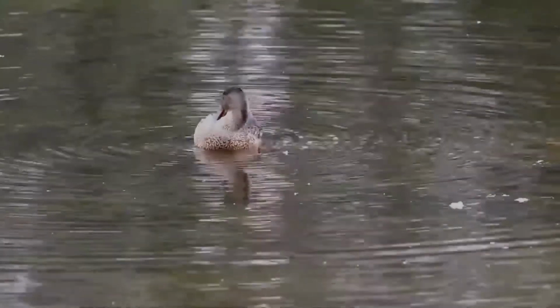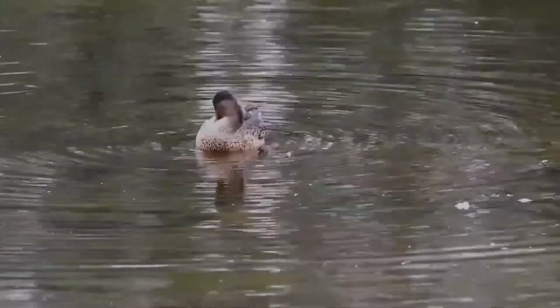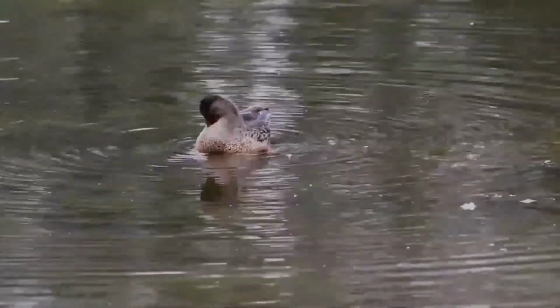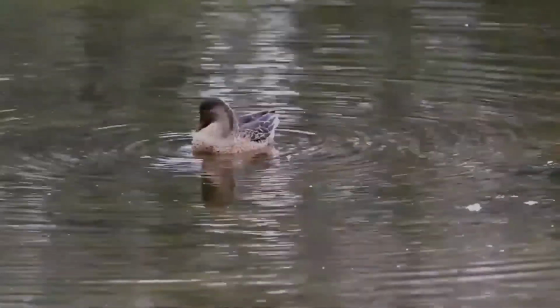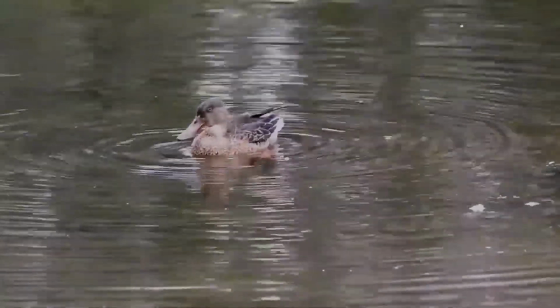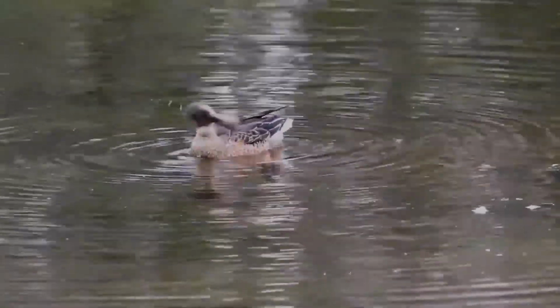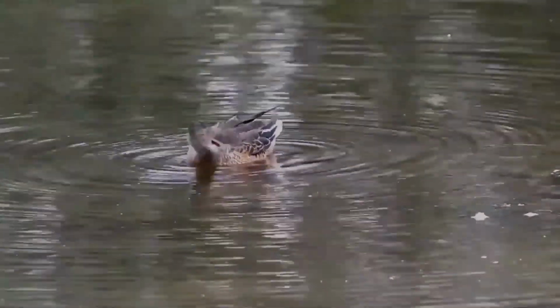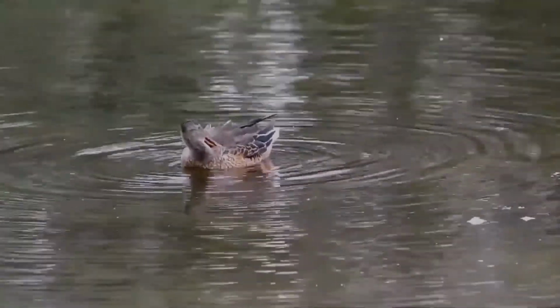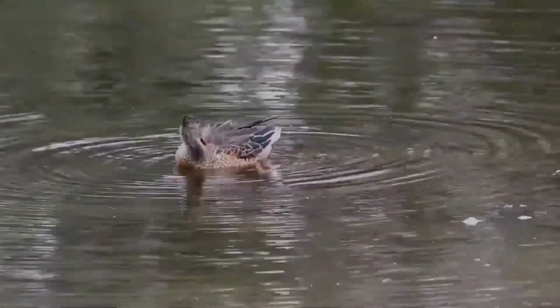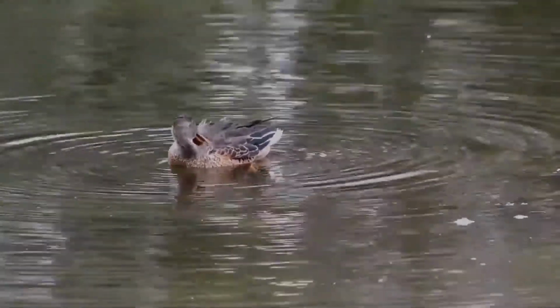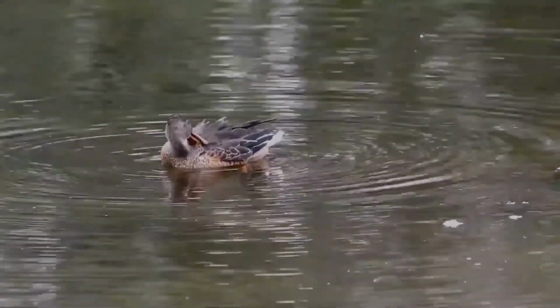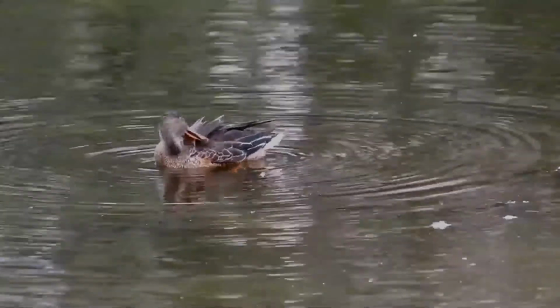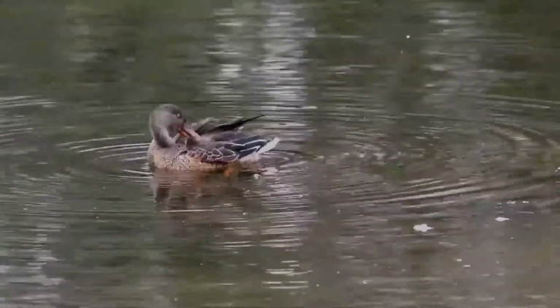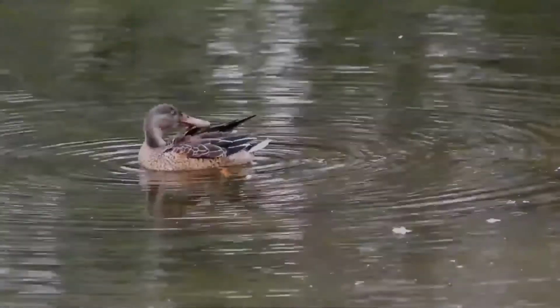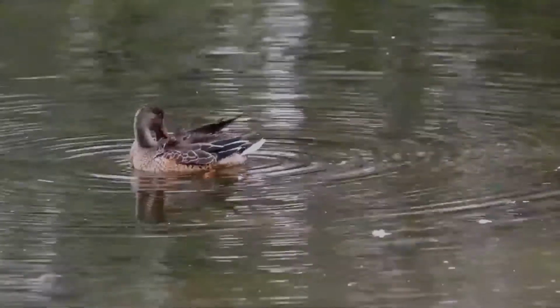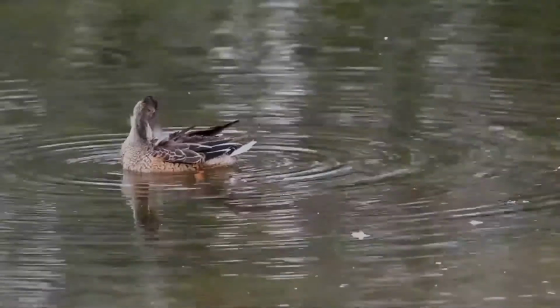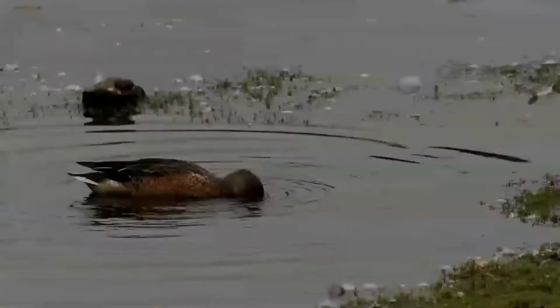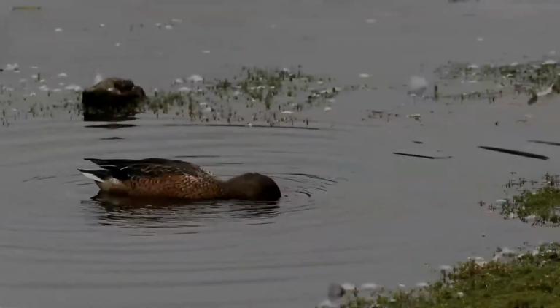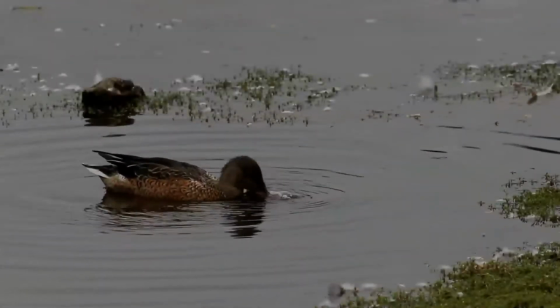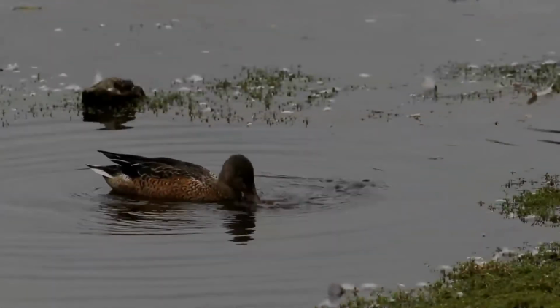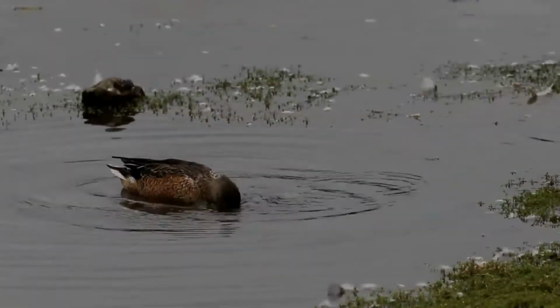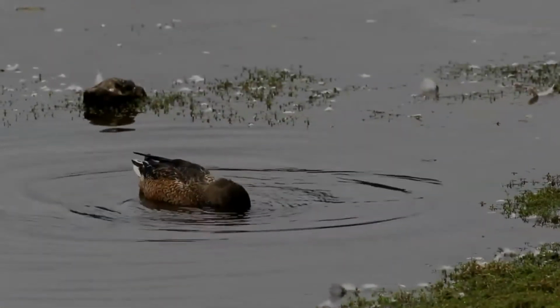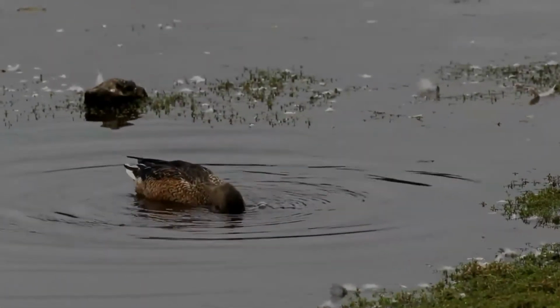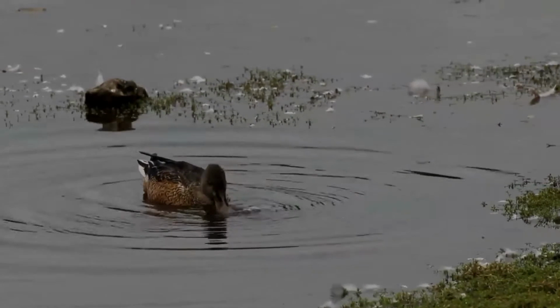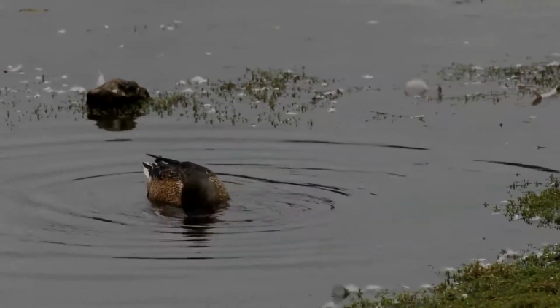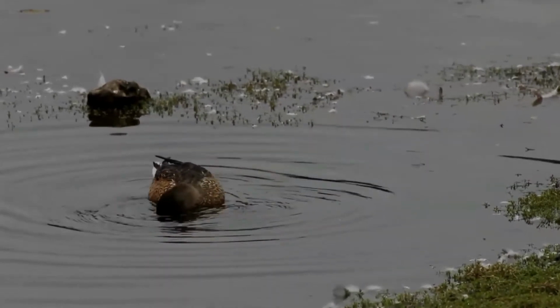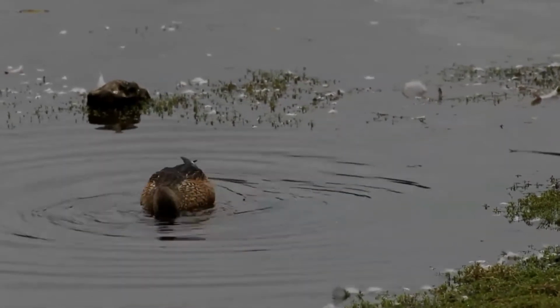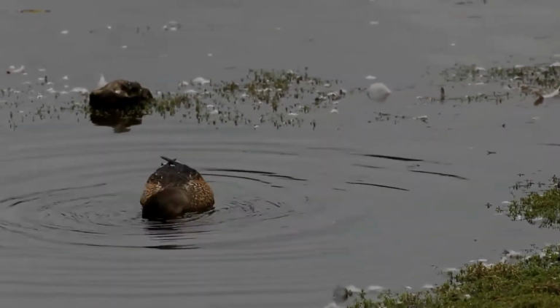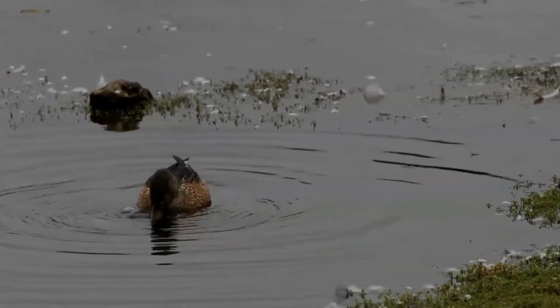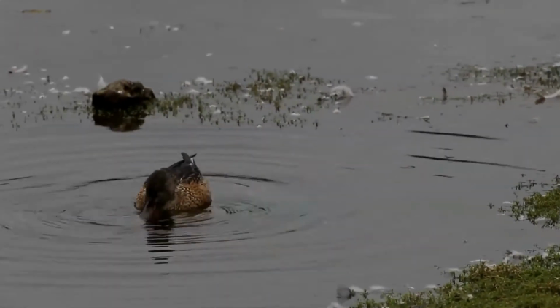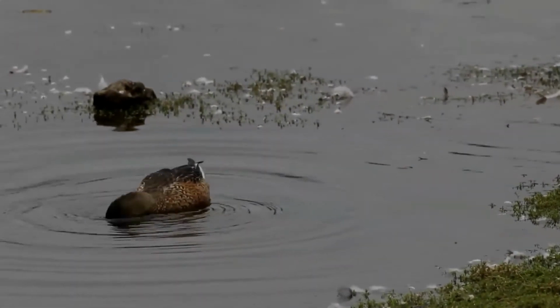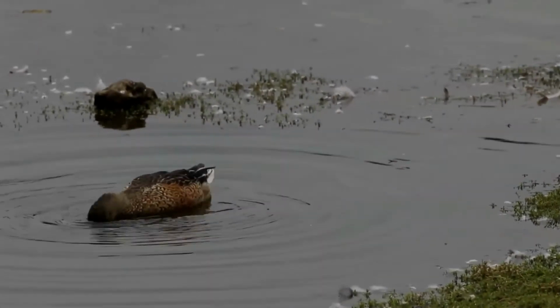In non-breeding plumage, the drake resembles the female. The female is a drab mottled brown, like other dabblers, with plumage much like a female mallard, but easily distinguished by the long broad bill, which is gray tinged with orange on the cutting edge and lower mandible. The female's forewing is gray.